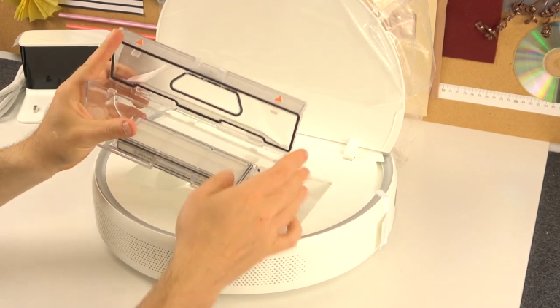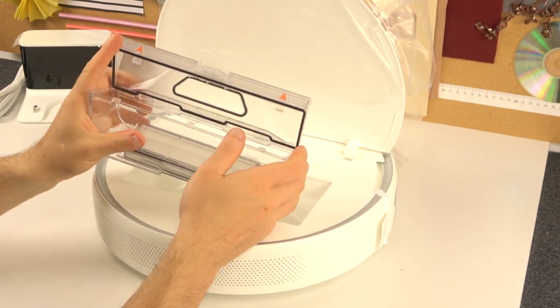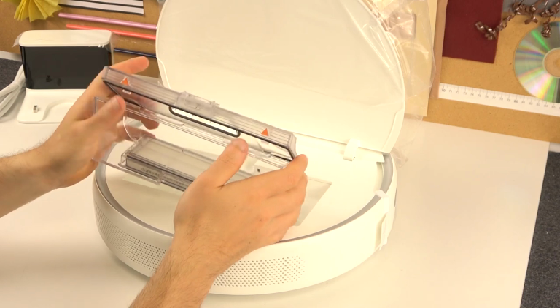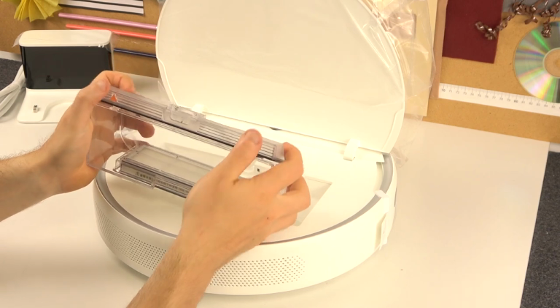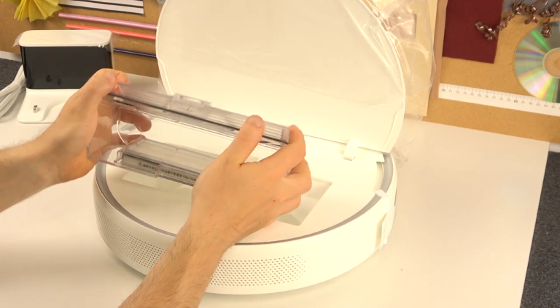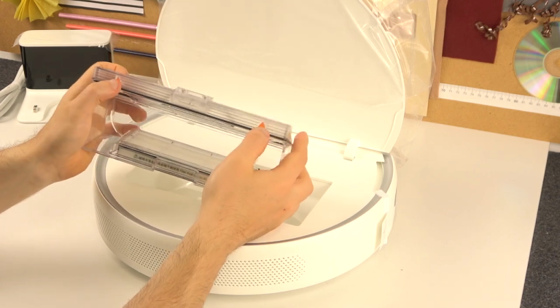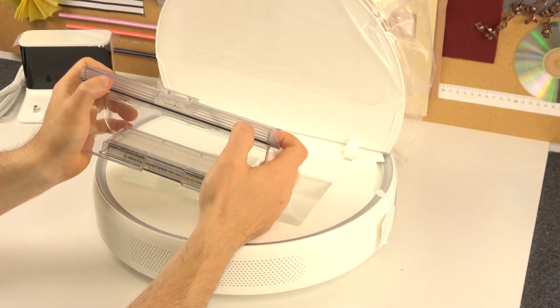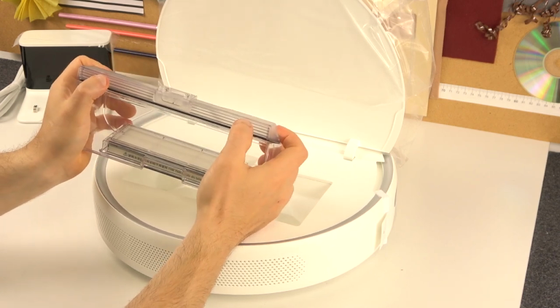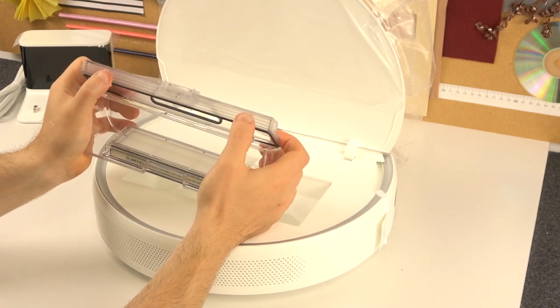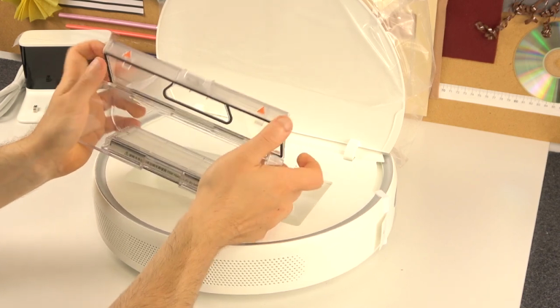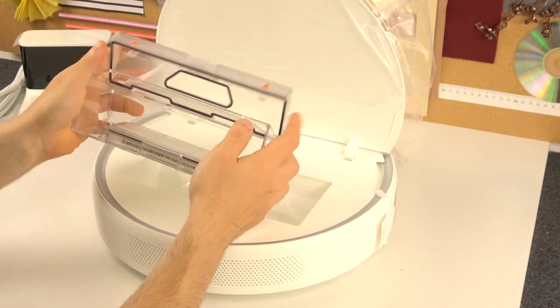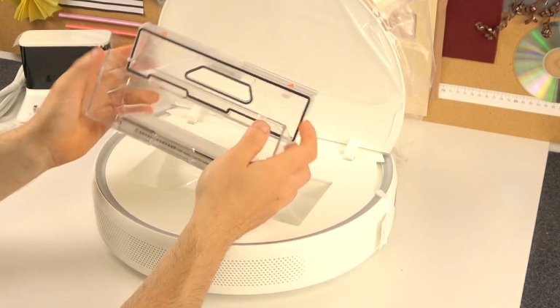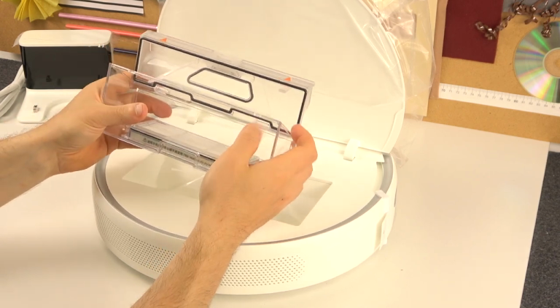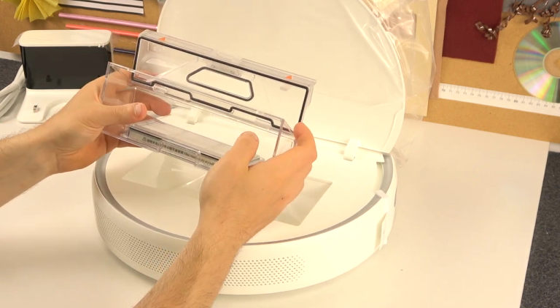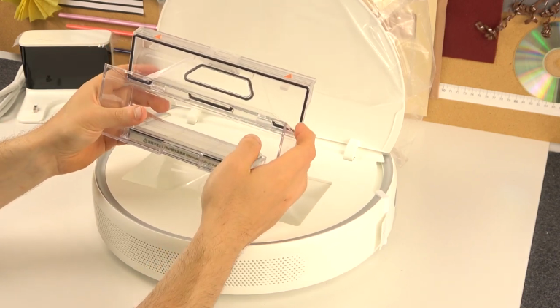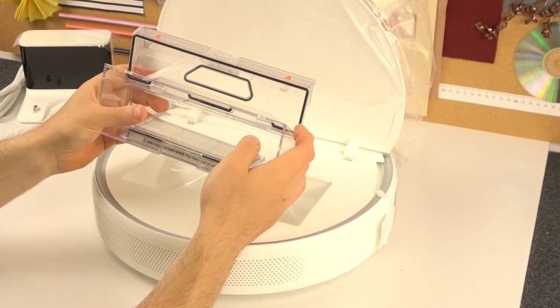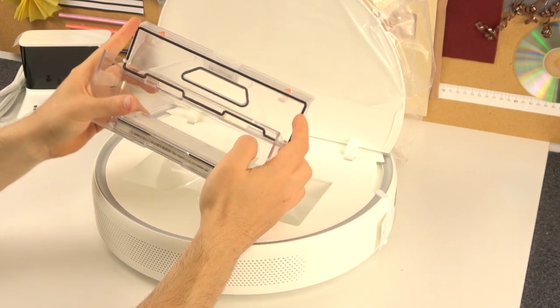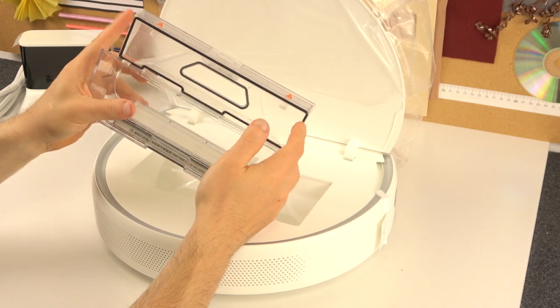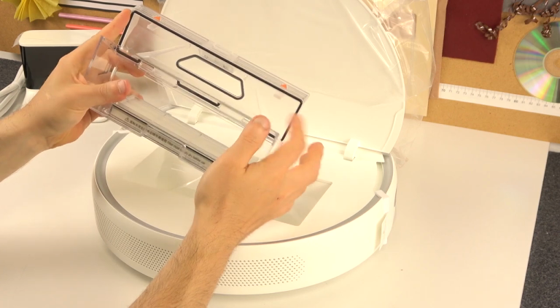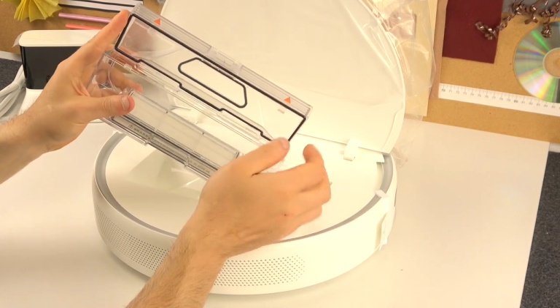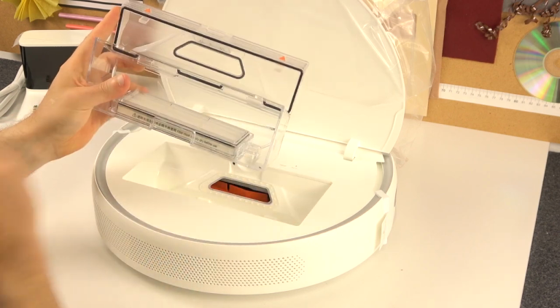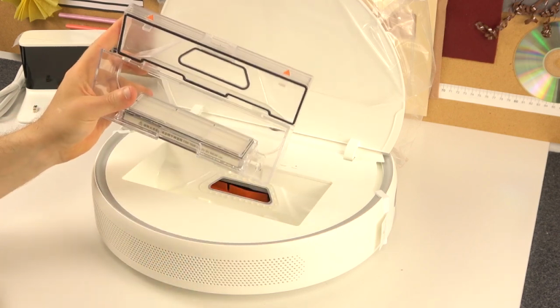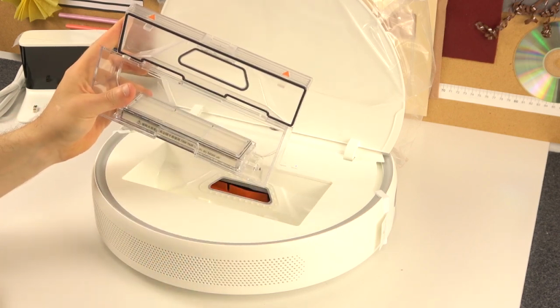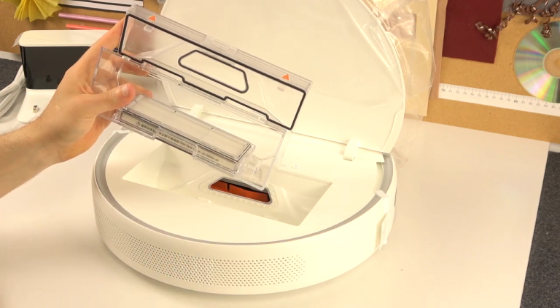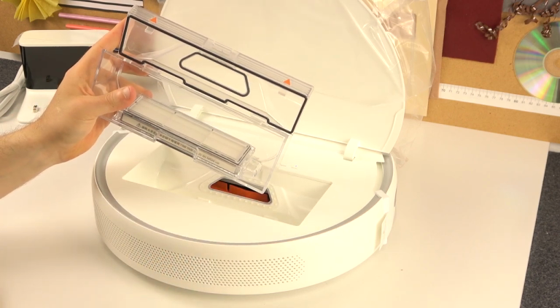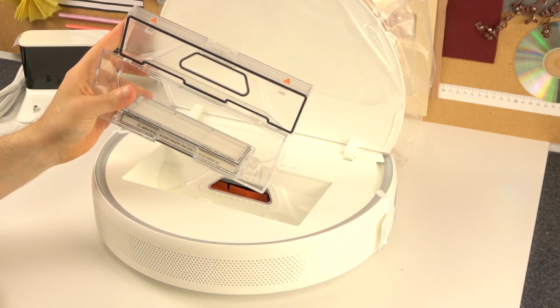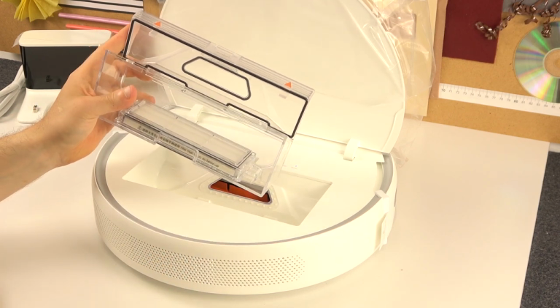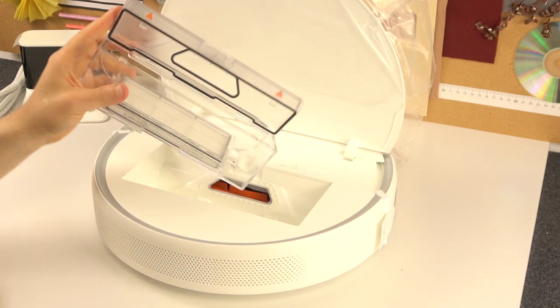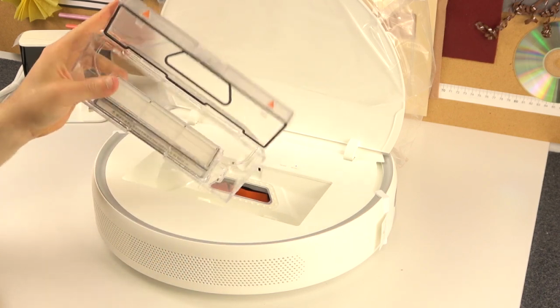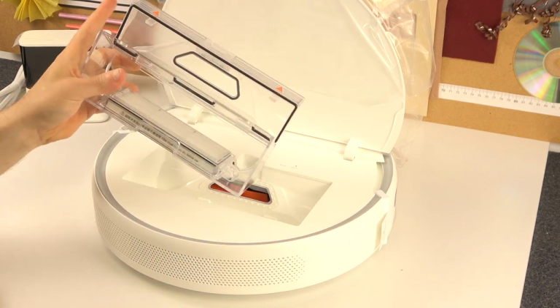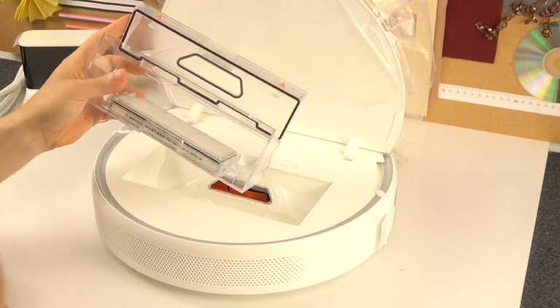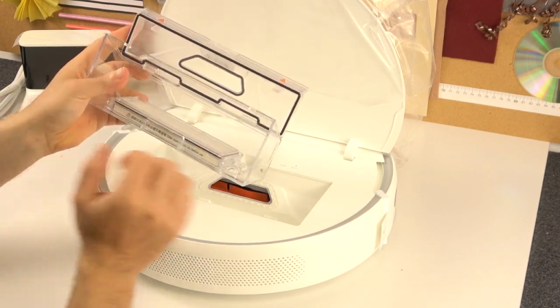Just press on those two arrows and you can wipe out all the trash collected.